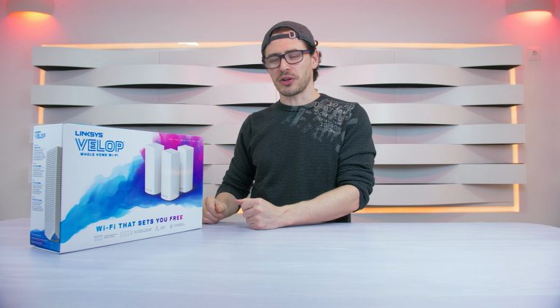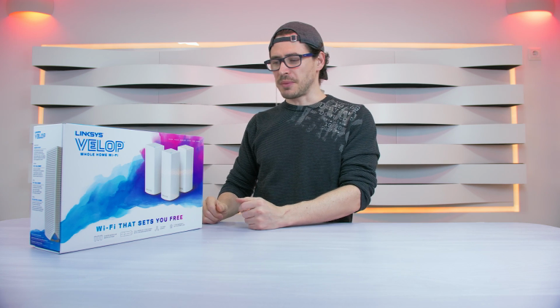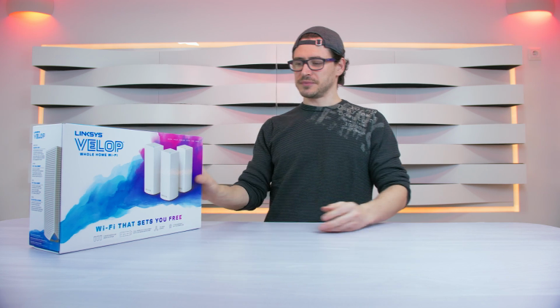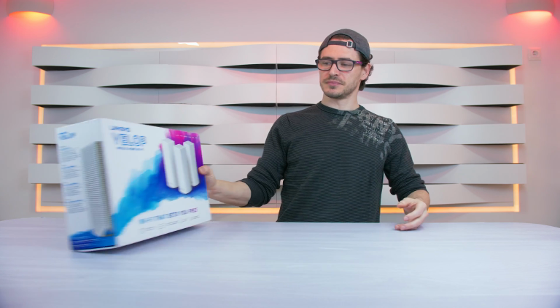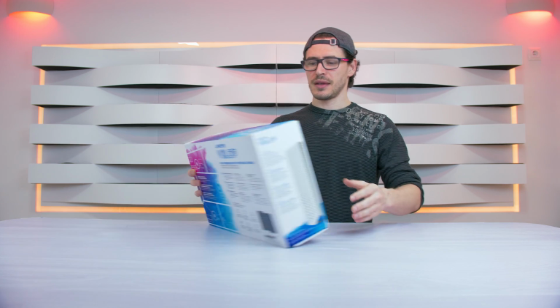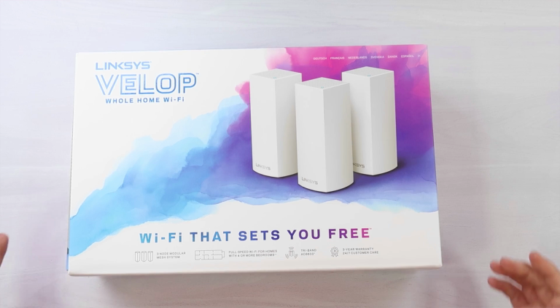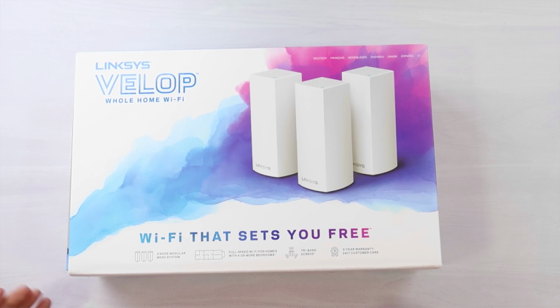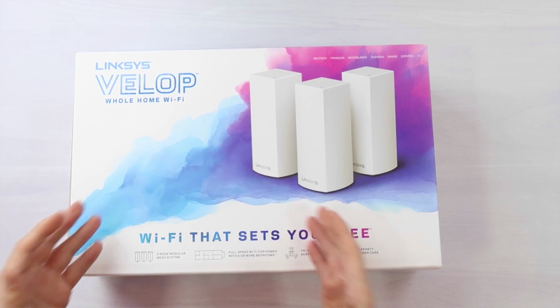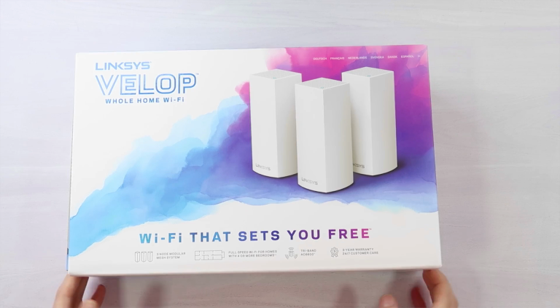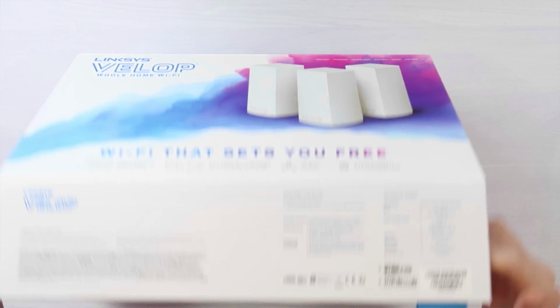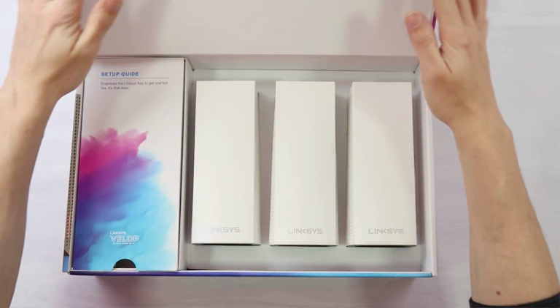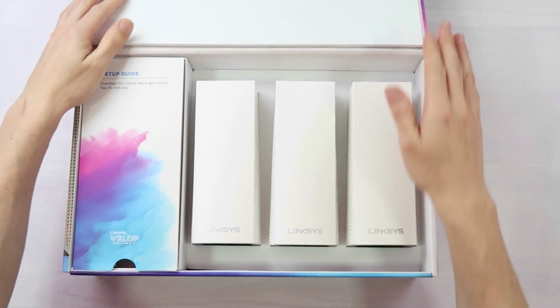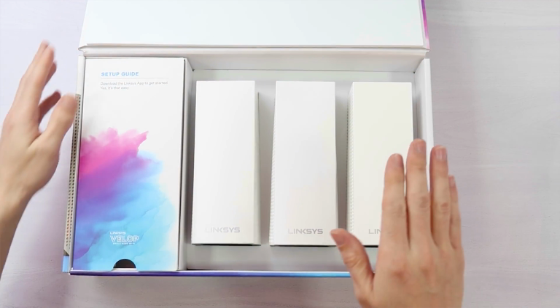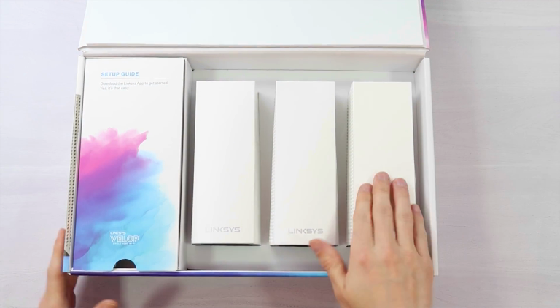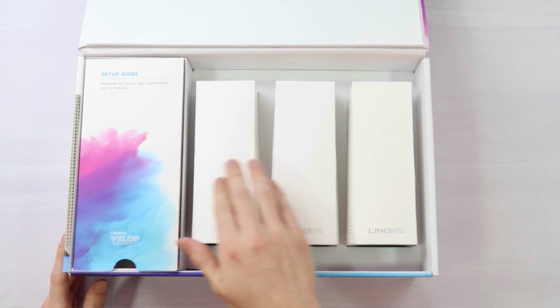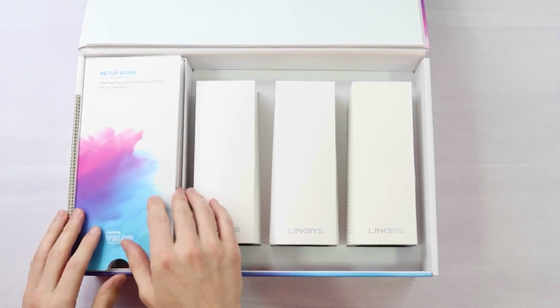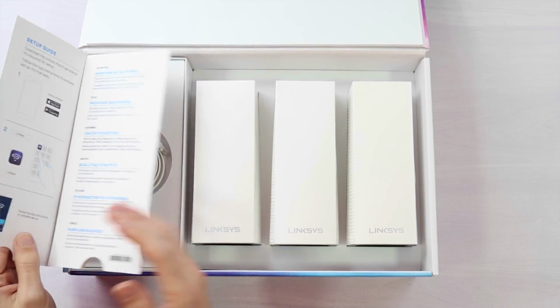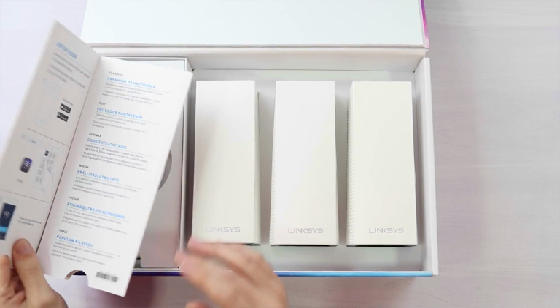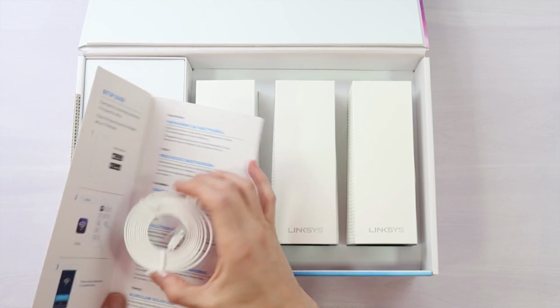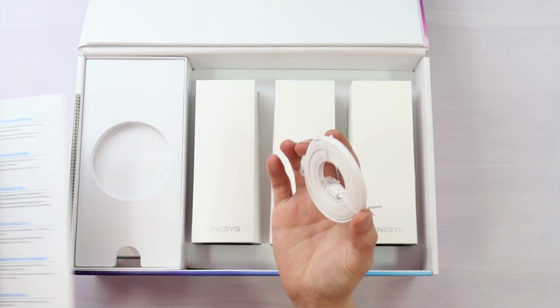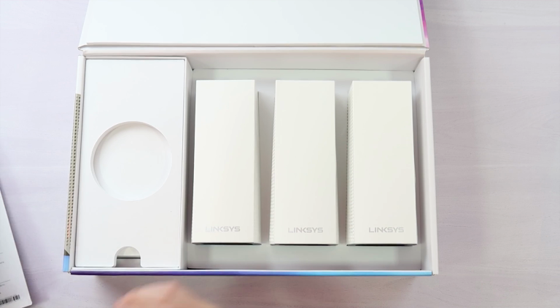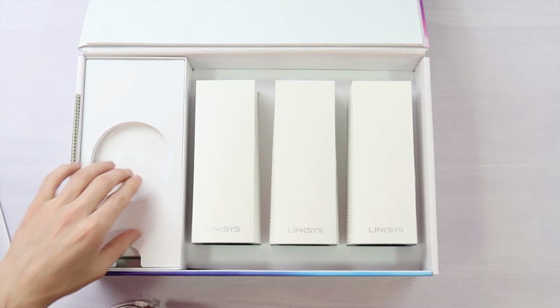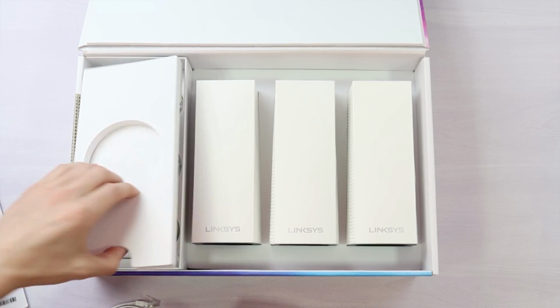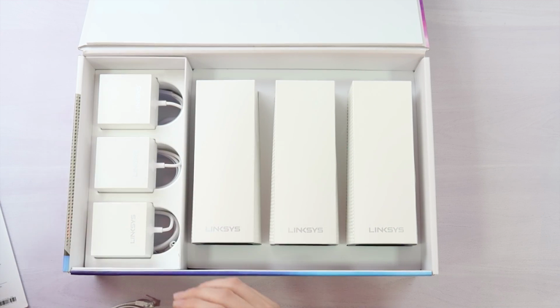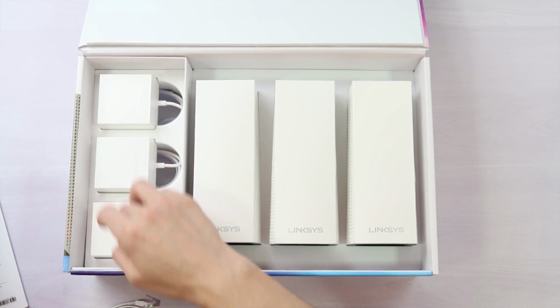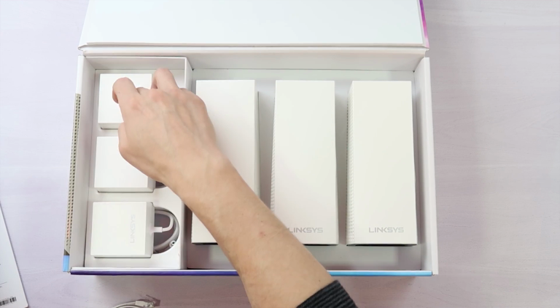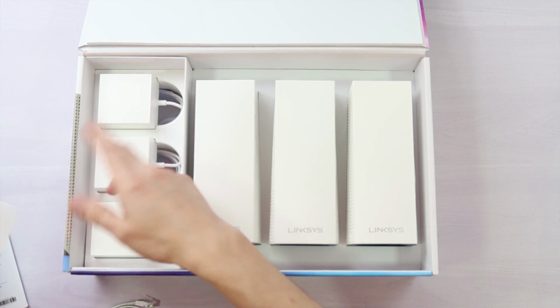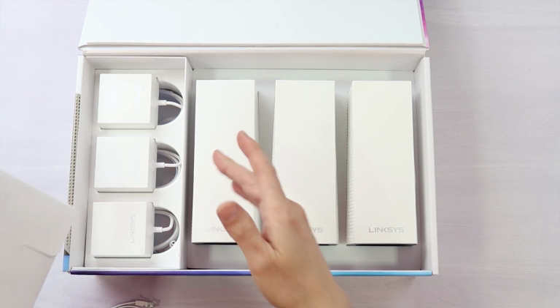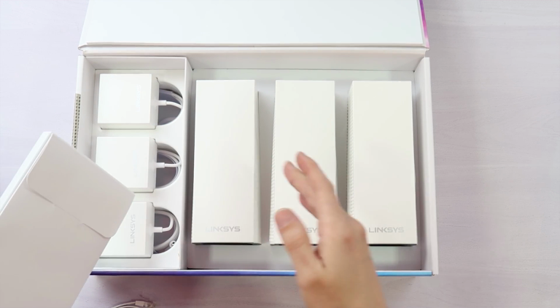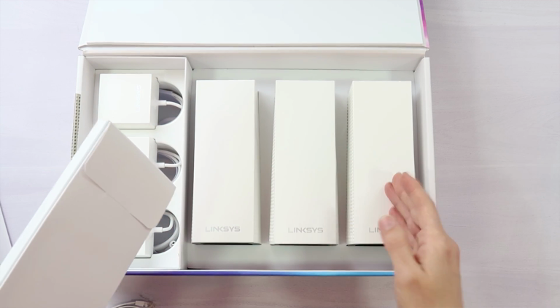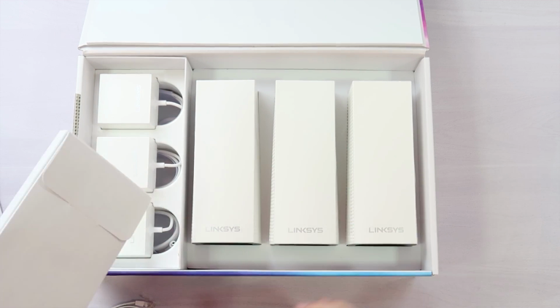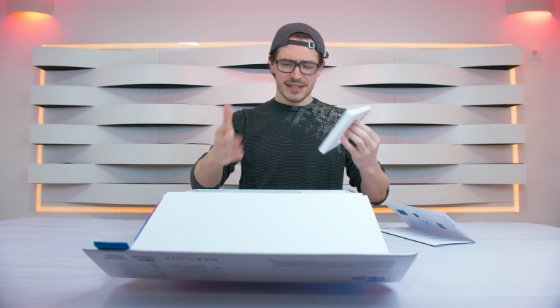Before speaking about the product itself, I'm going to show you how the product is packaged. As you can see, we have the box here — let's open it. Inside you'll see the three nodes, the manual, an internet cable, and the three power supplies for each node.